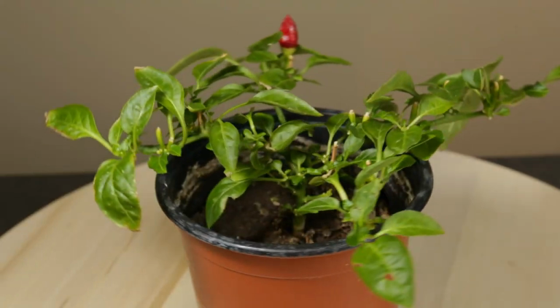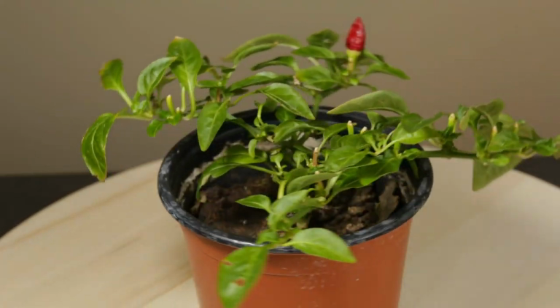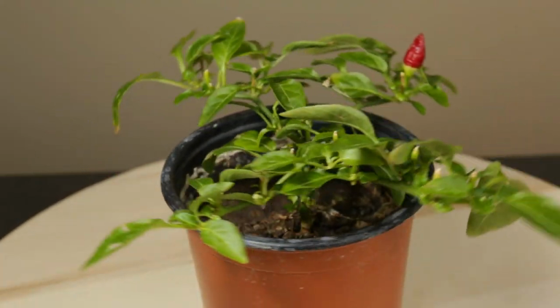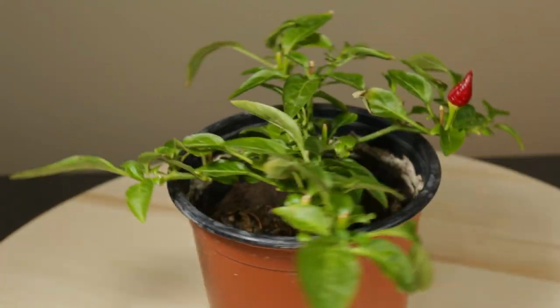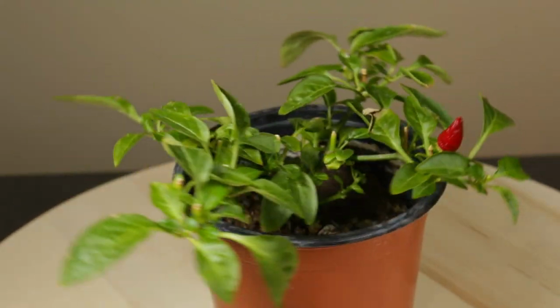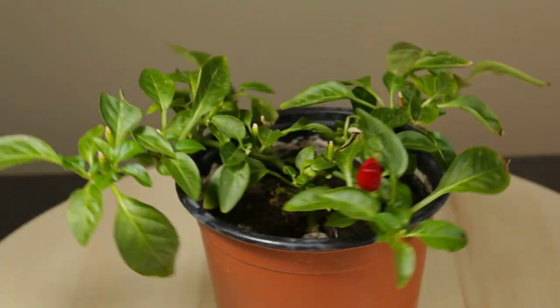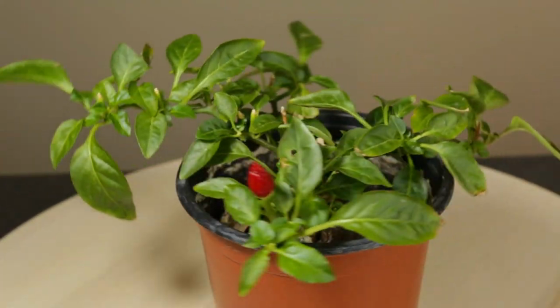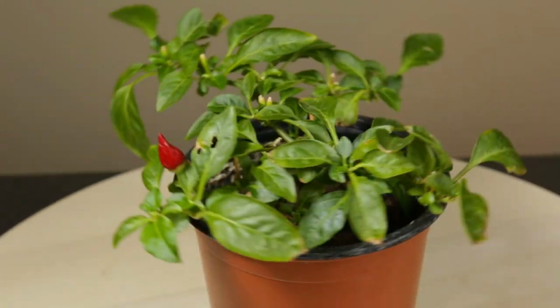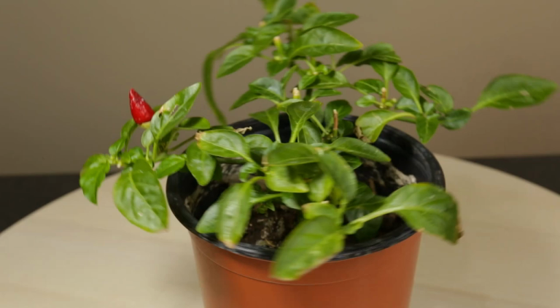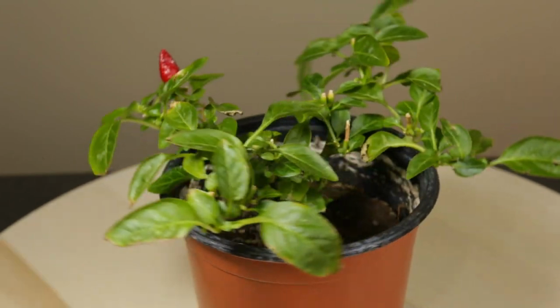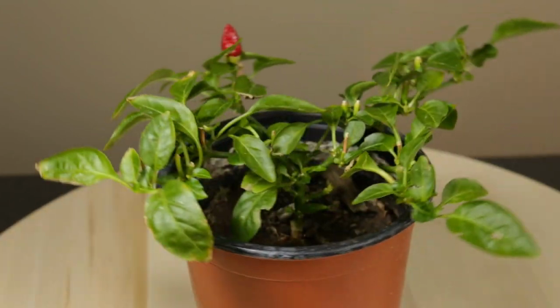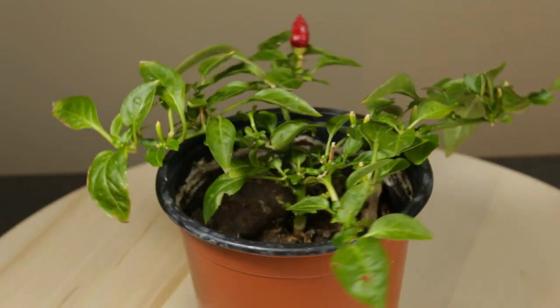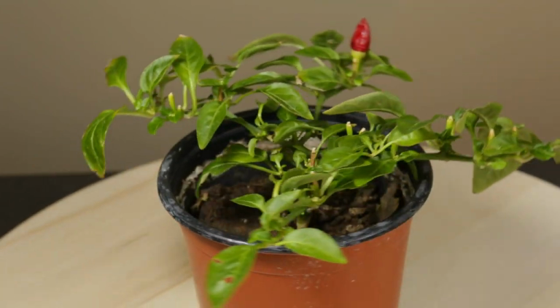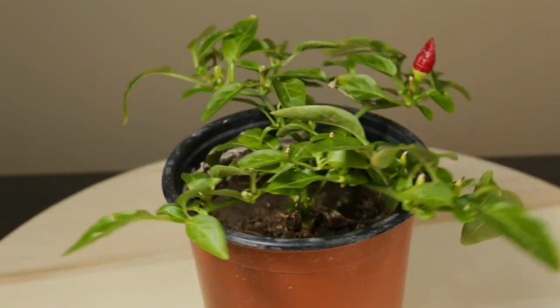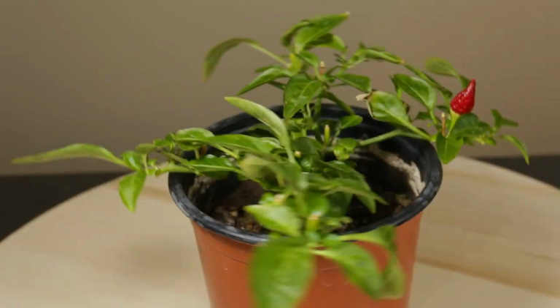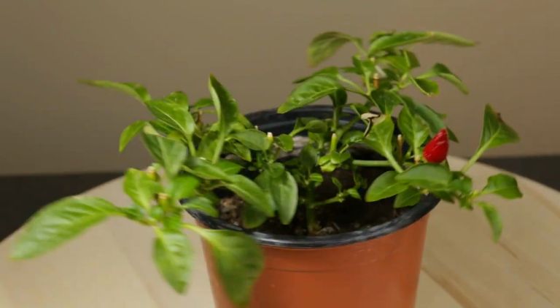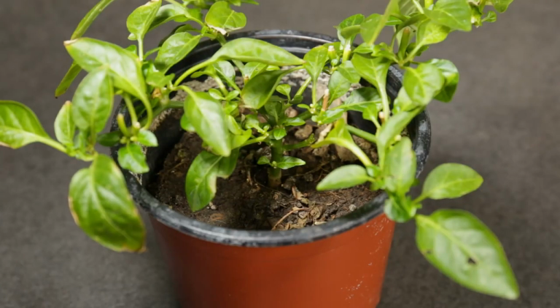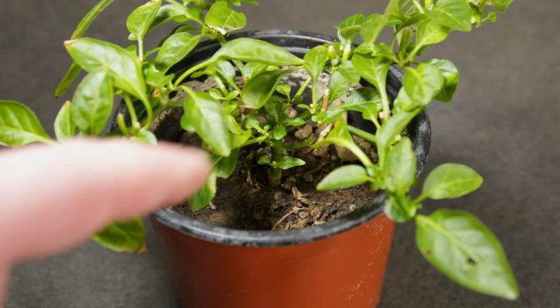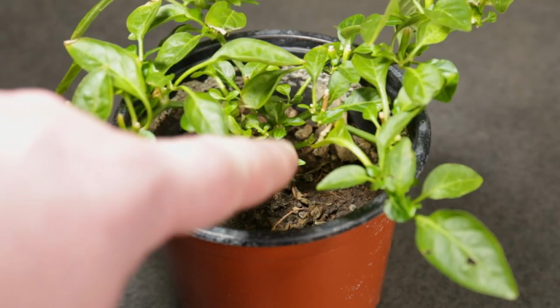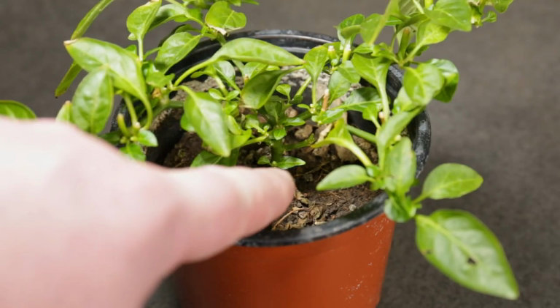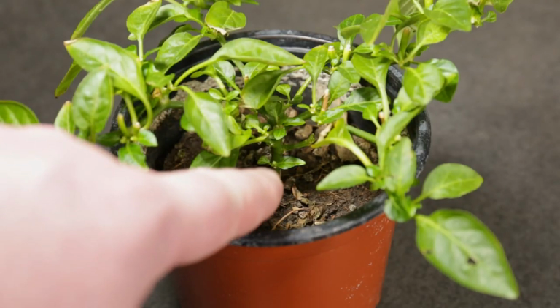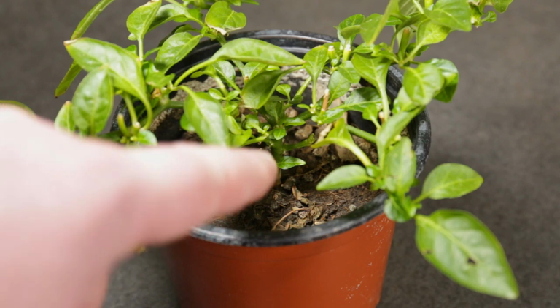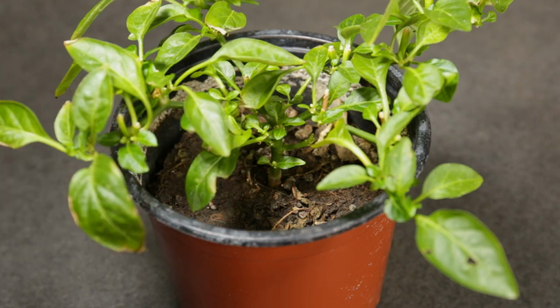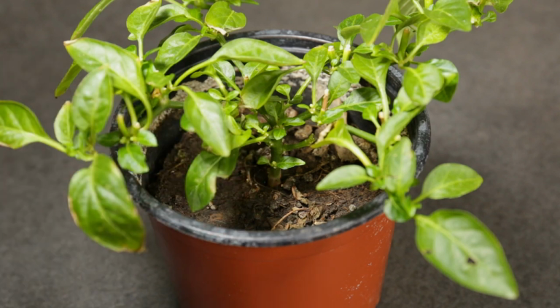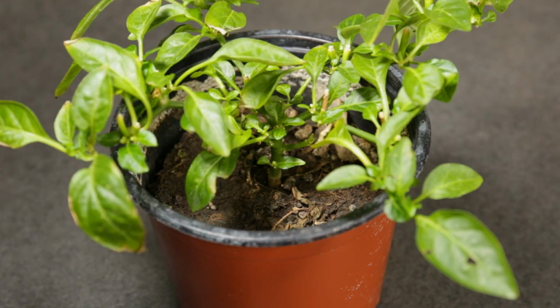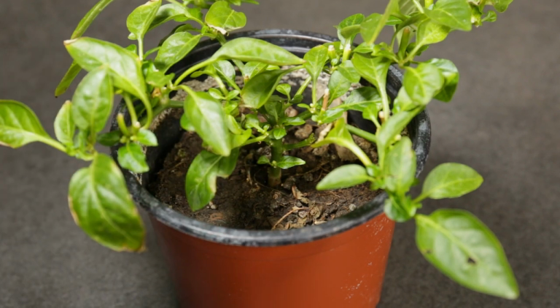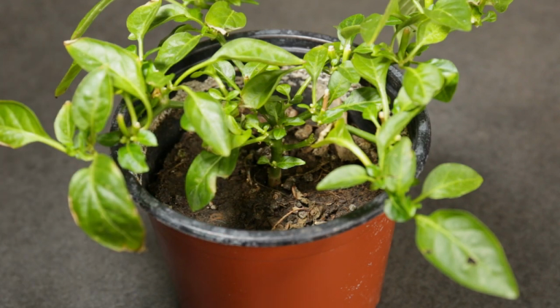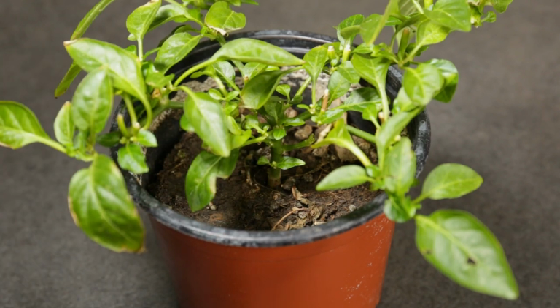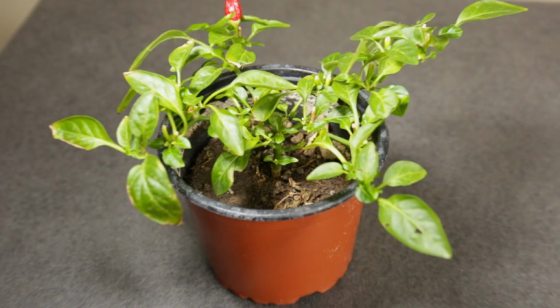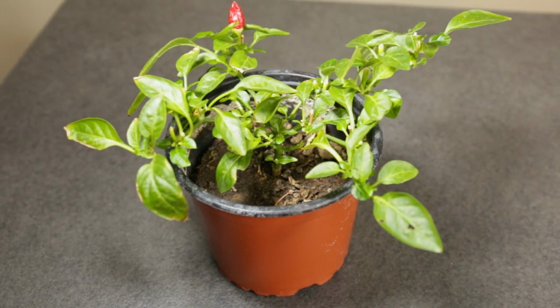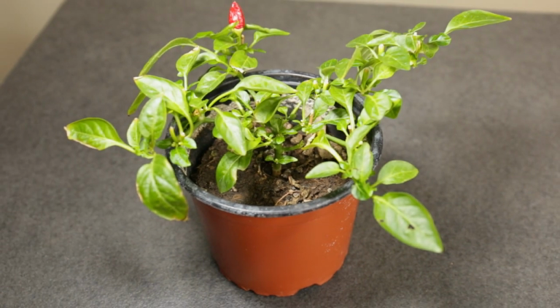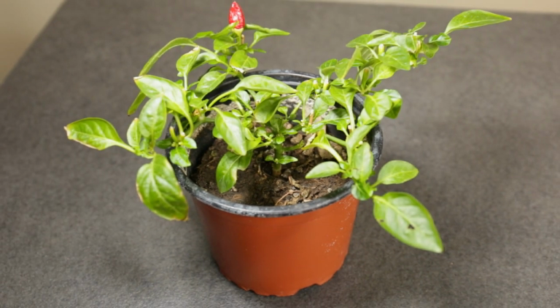This chili plant was started from a seed last spring, so it's coming up on its one year anniversary. It grew as a very short pepper plant, so it will probably make a good small bonchi, especially given the compact size of this chili variety.